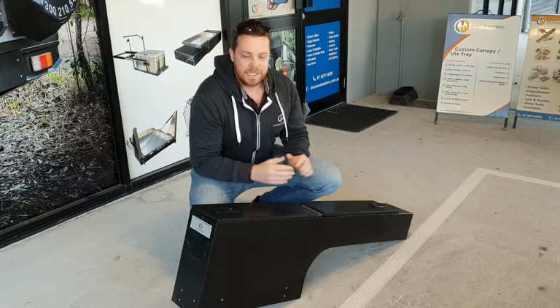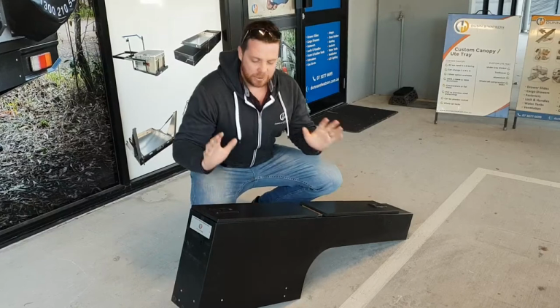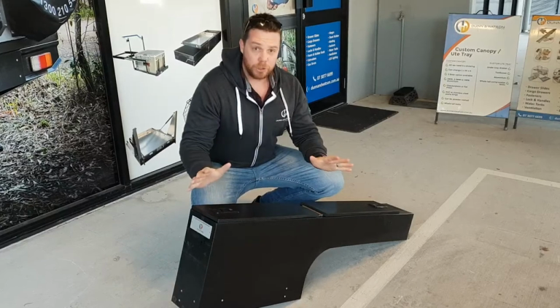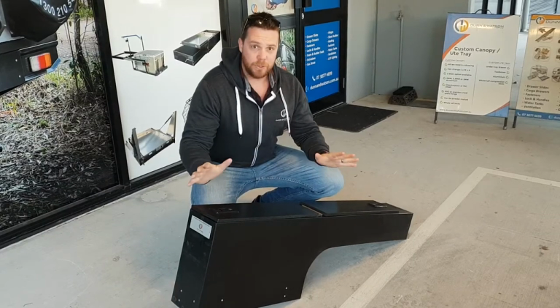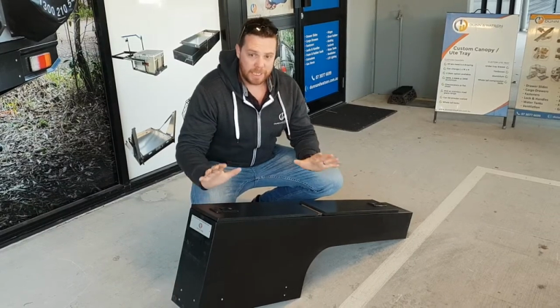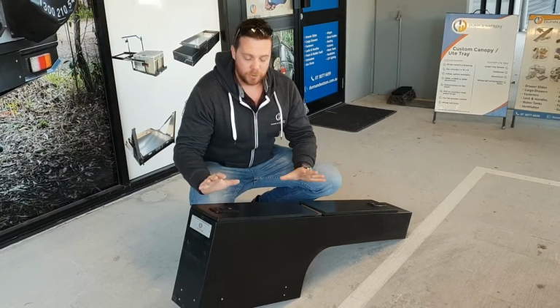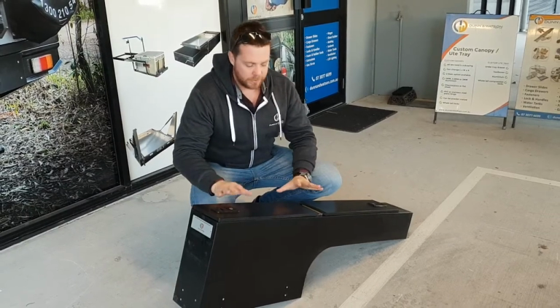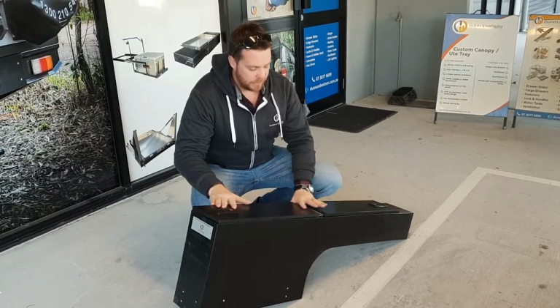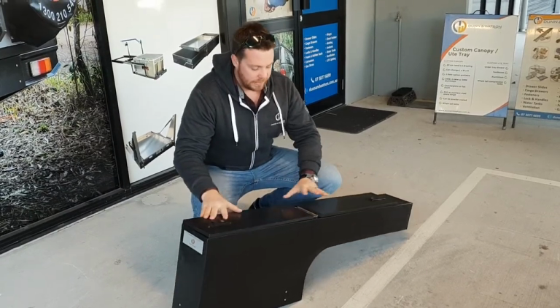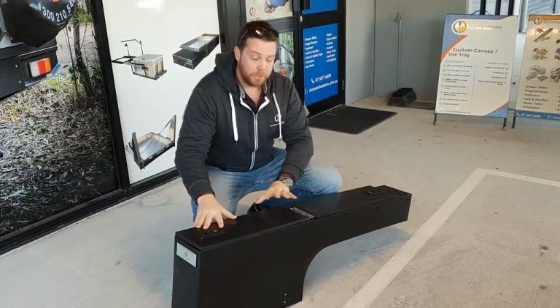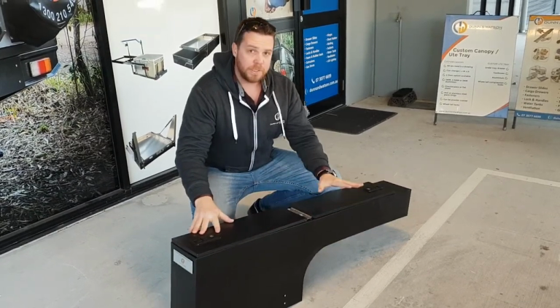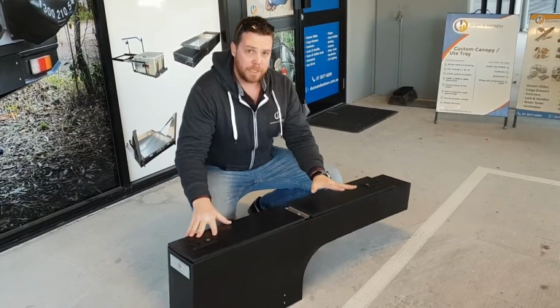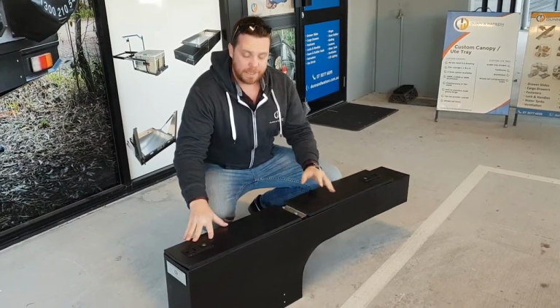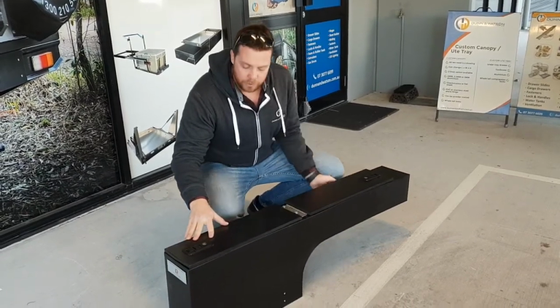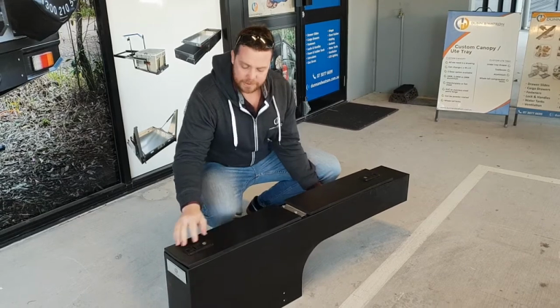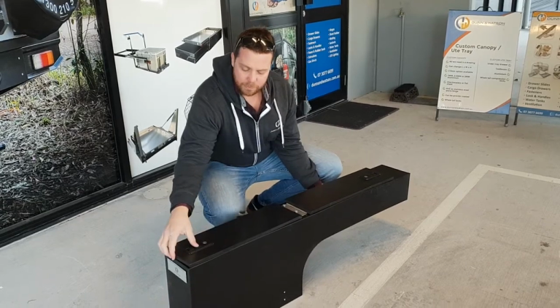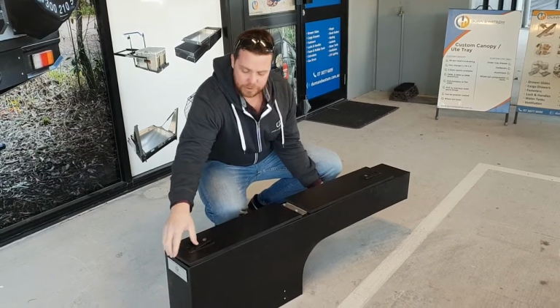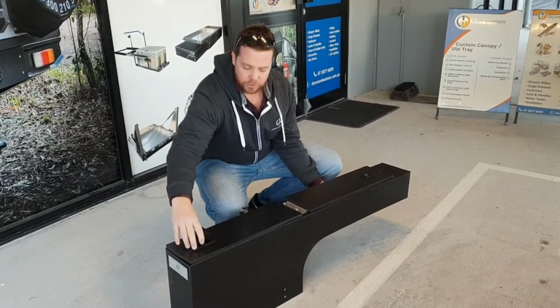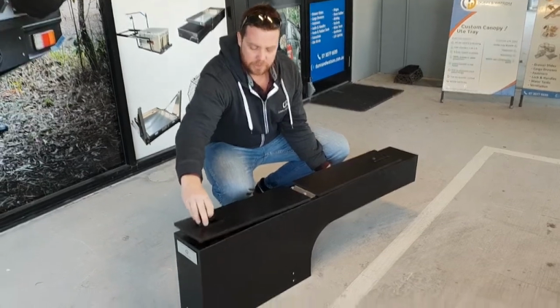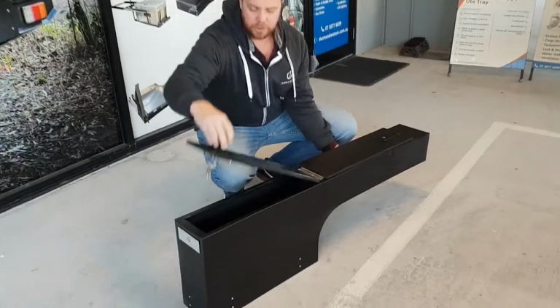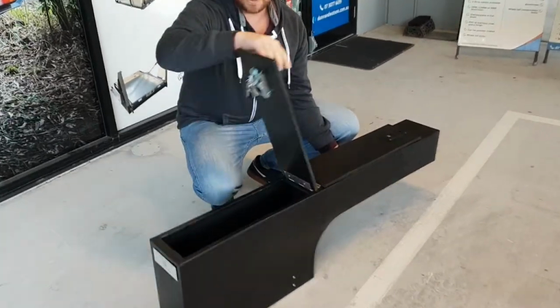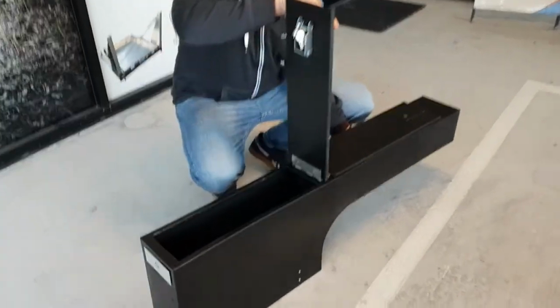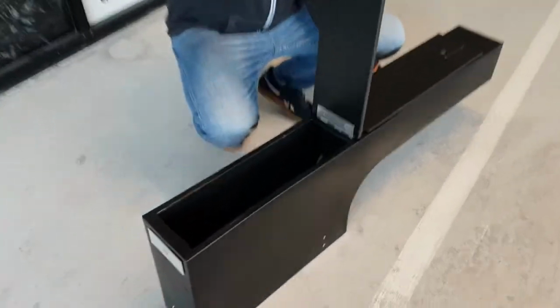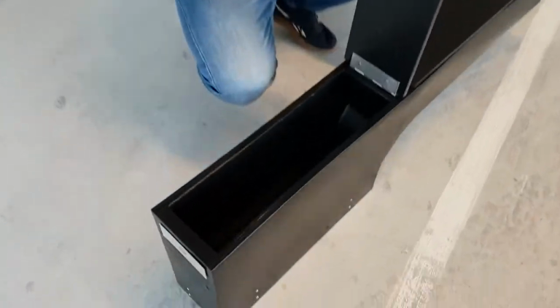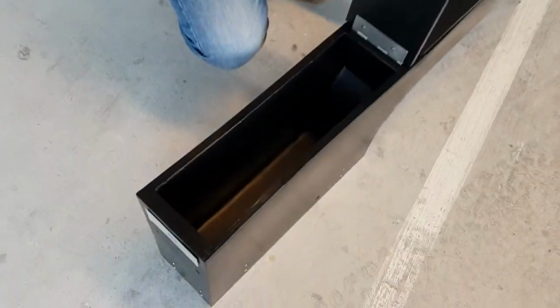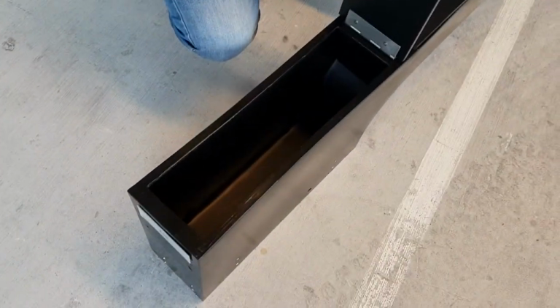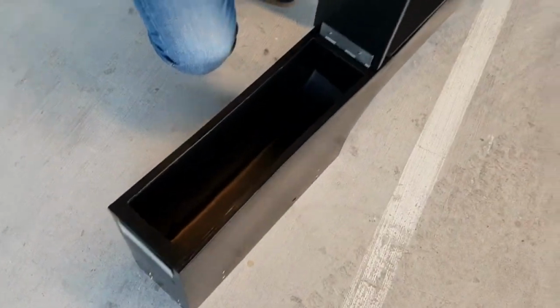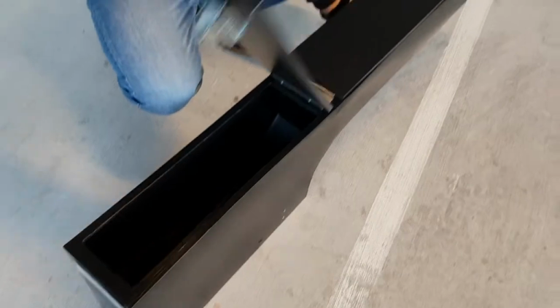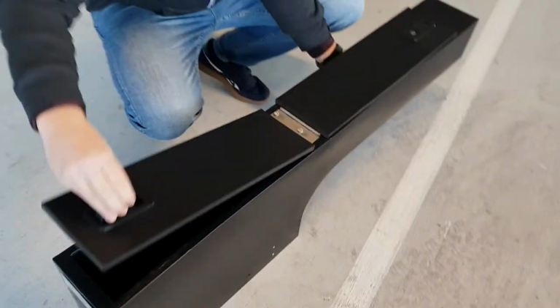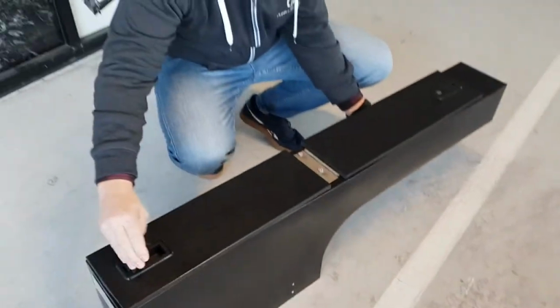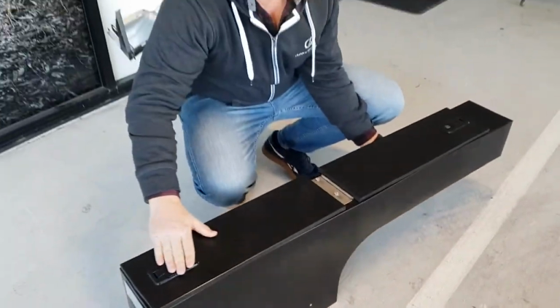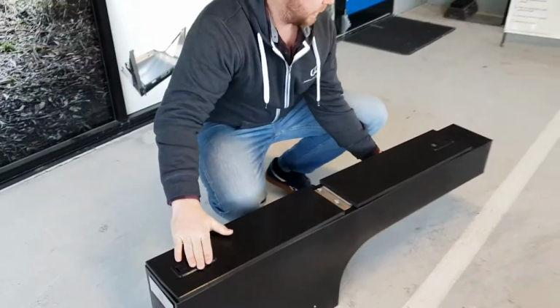Hey guys, just wanted to show you our new wheel arch storage boxes. These are rota mould, the same way that we make our water tanks, and then we've just introduced the key lockable lid, so that you can now have storage boxes if you didn't want them to be water tanks.